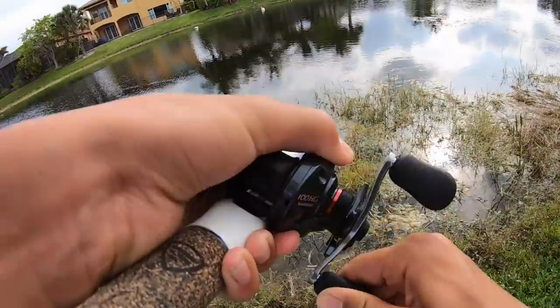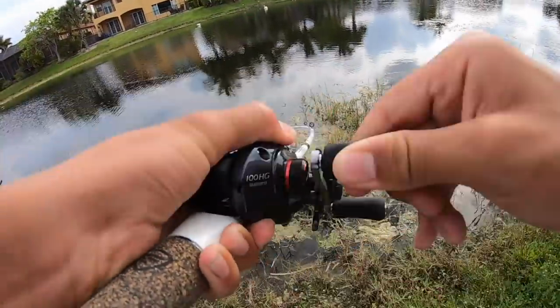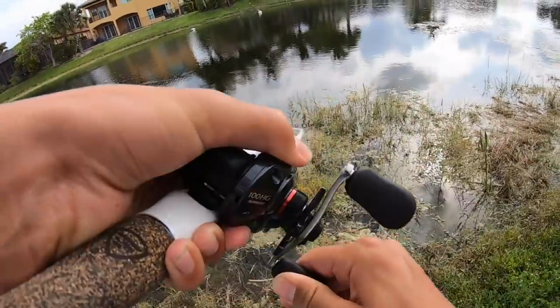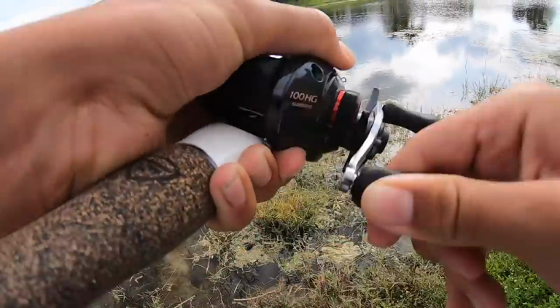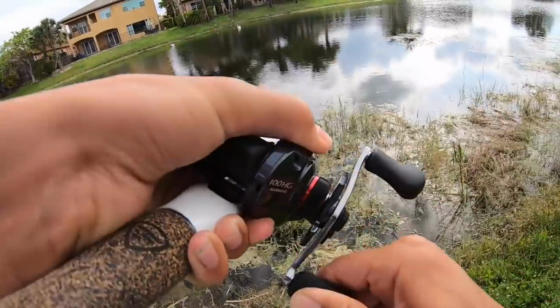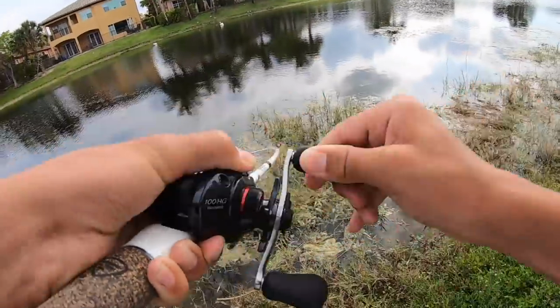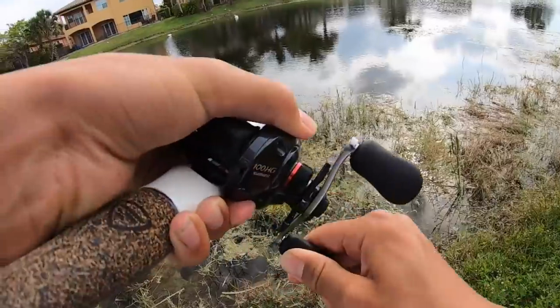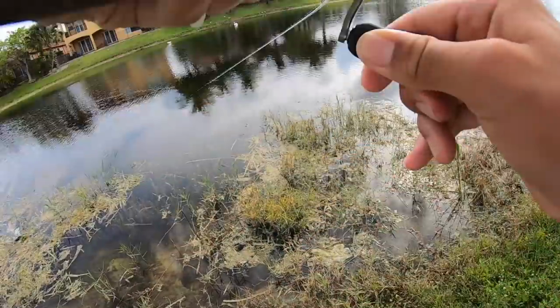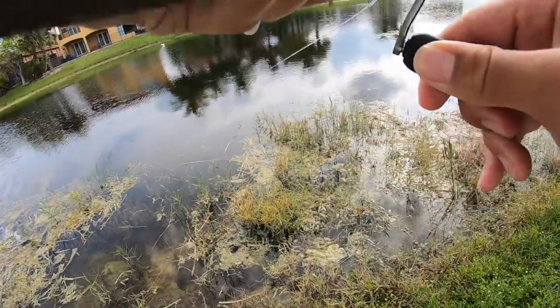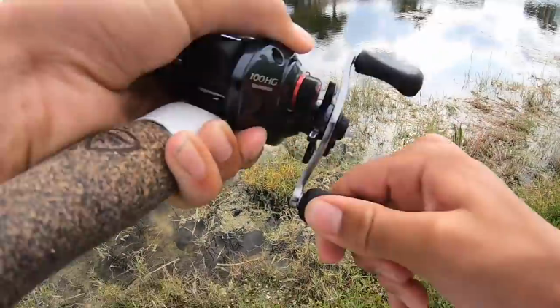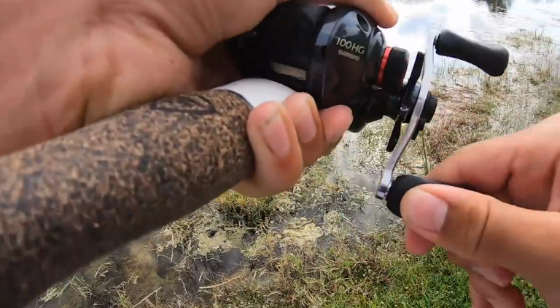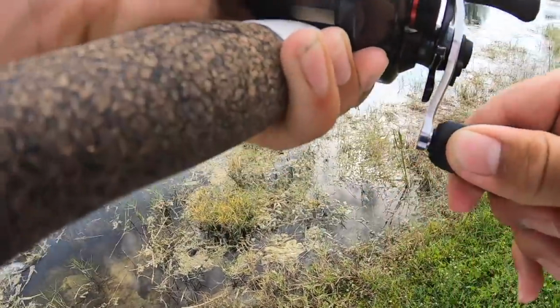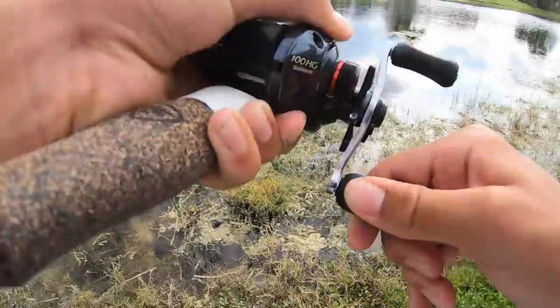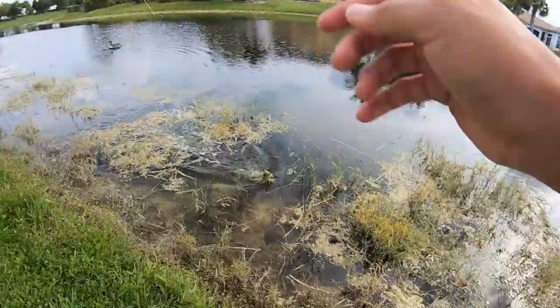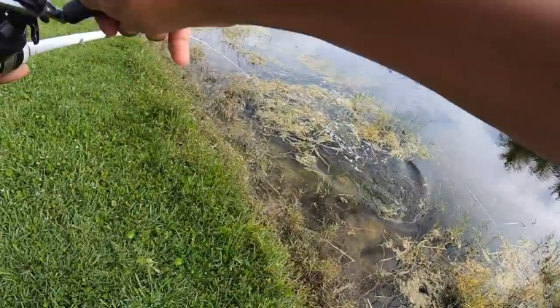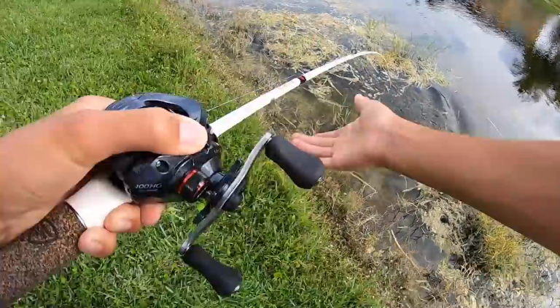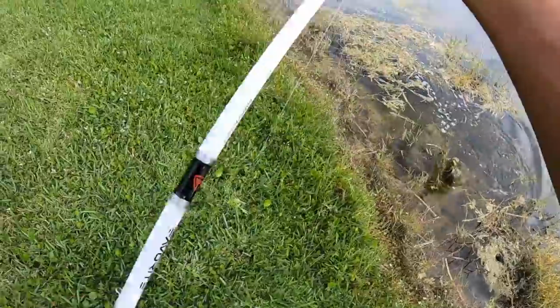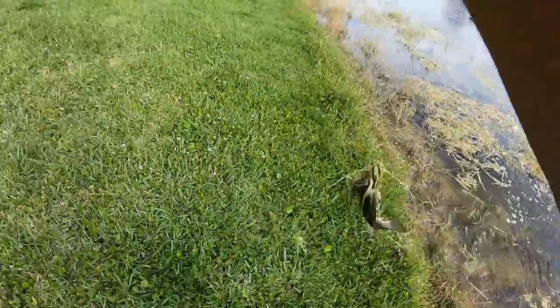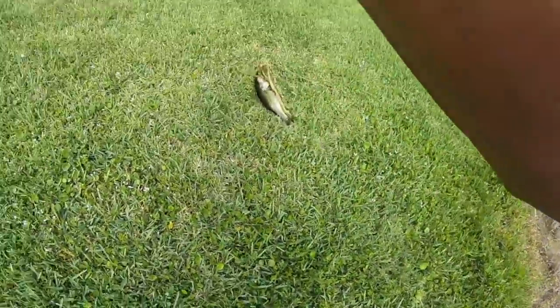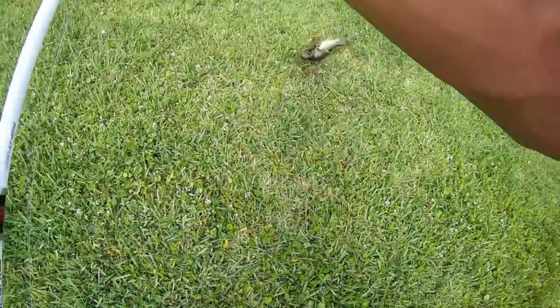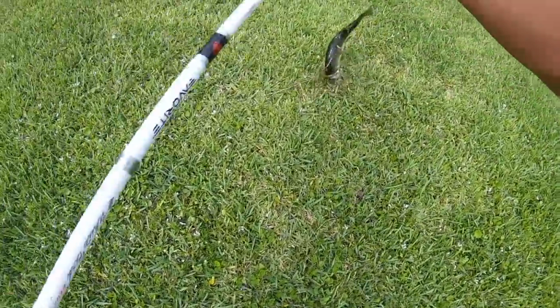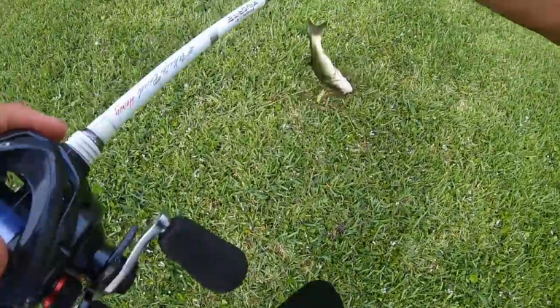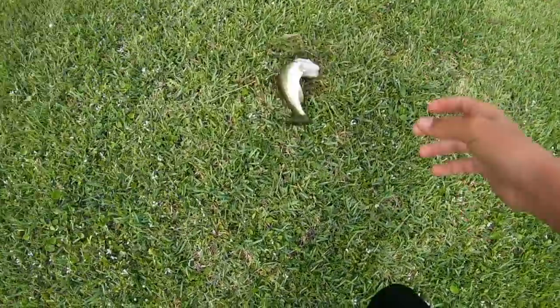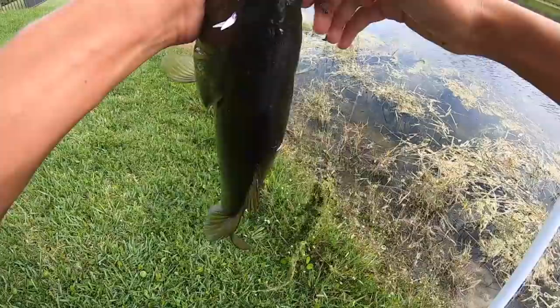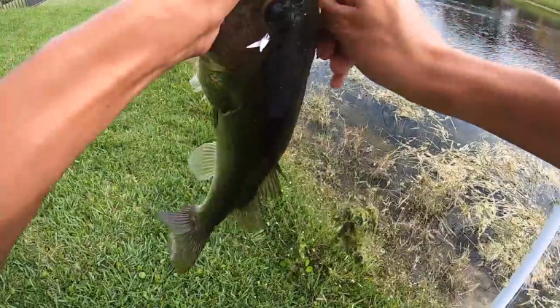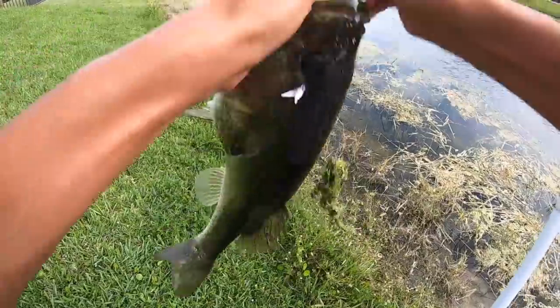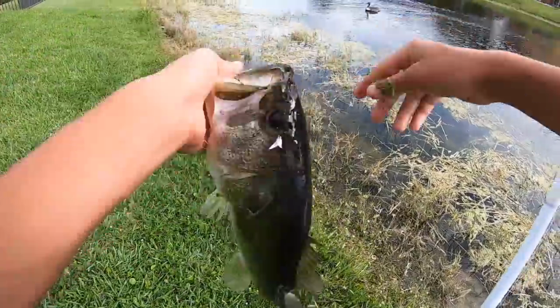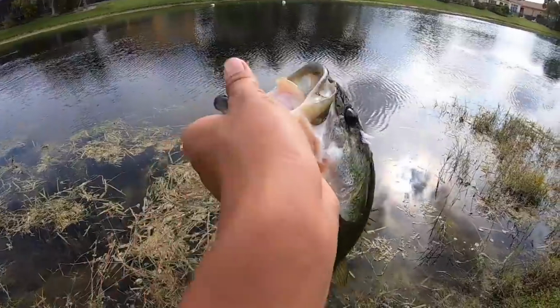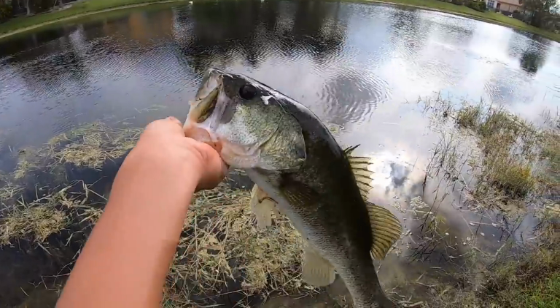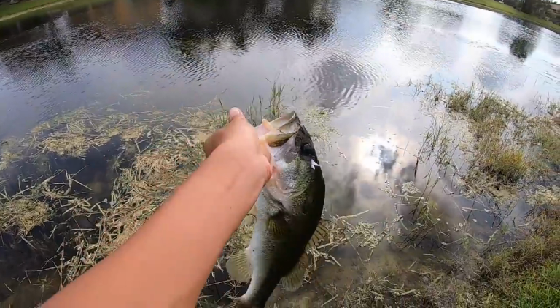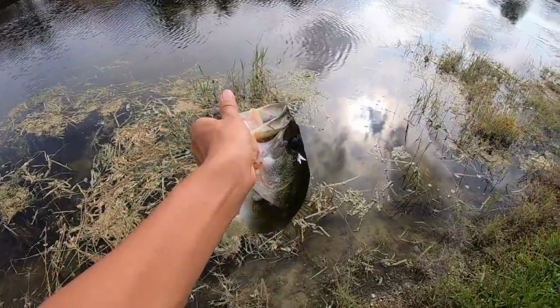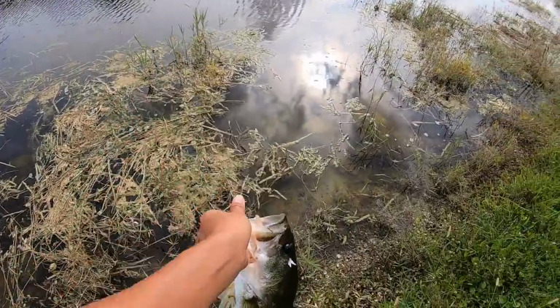Oh he has so much grass on him — not a bad fish. Get up here, bud. Wow, better fish than I thought. That was a solid fish, really skinny though. See you, bud.